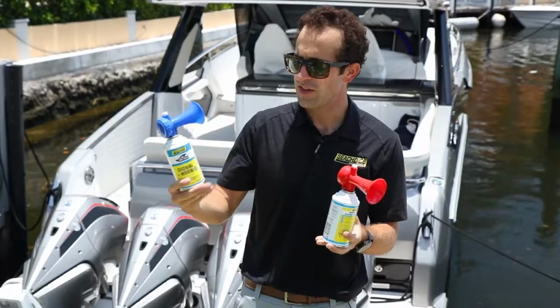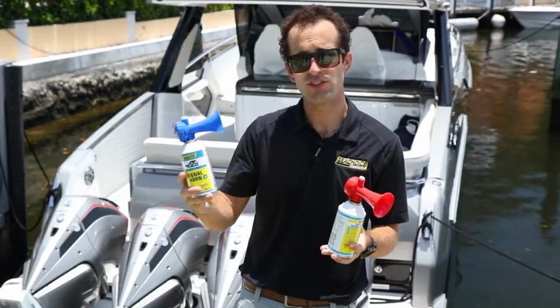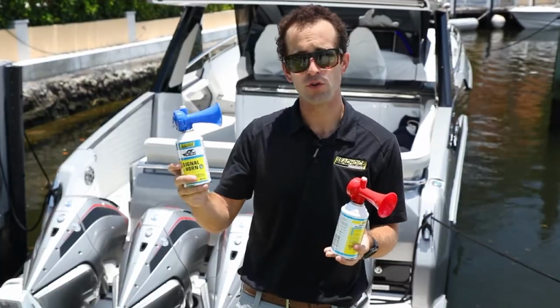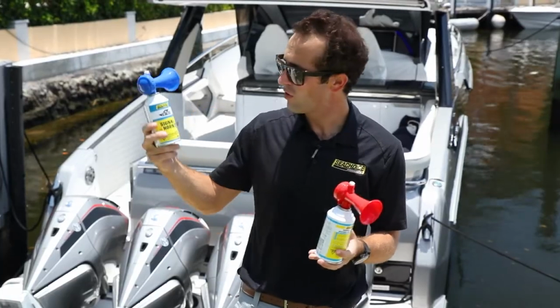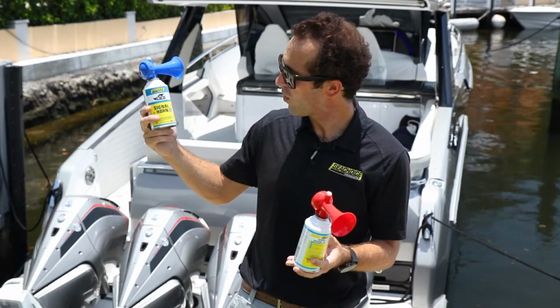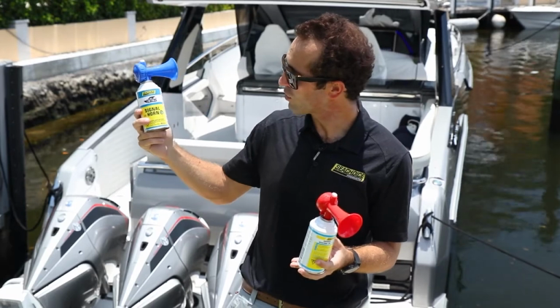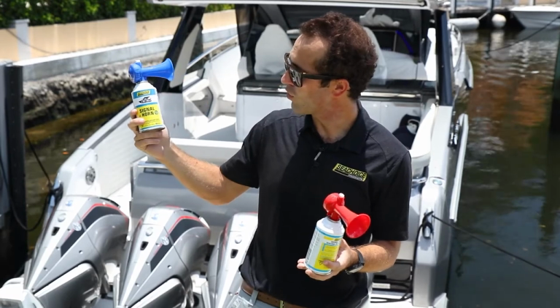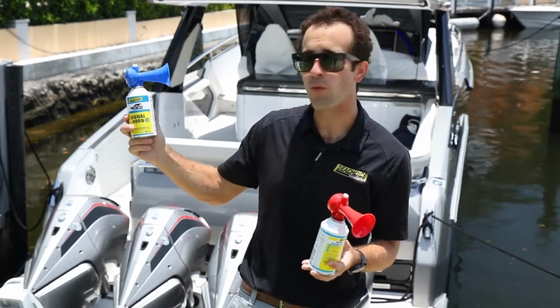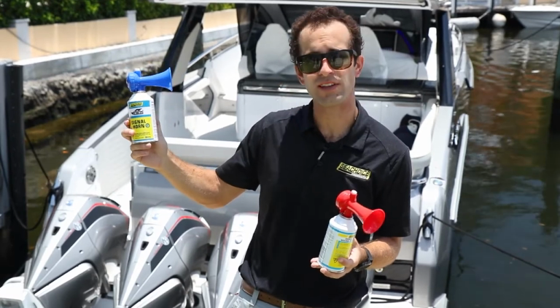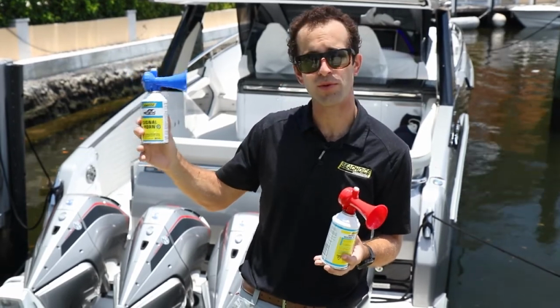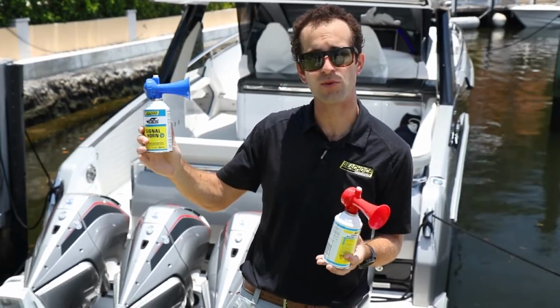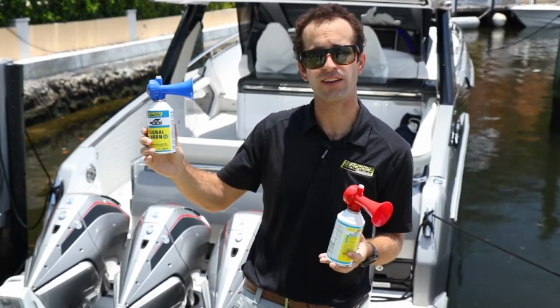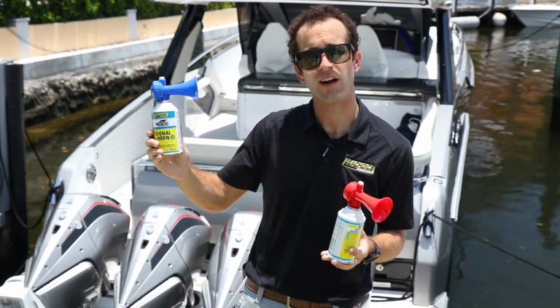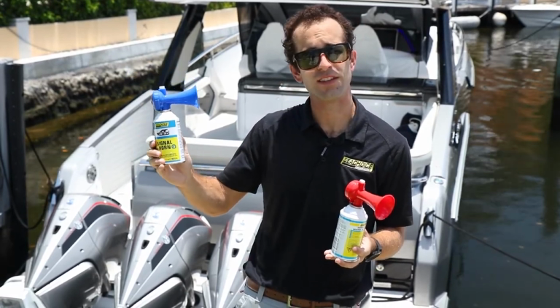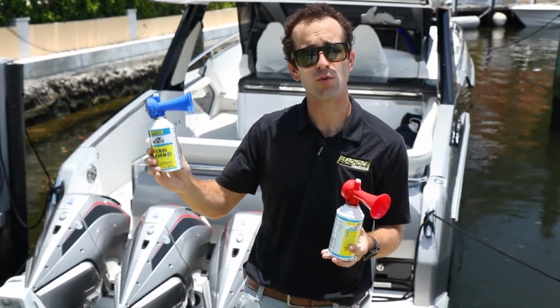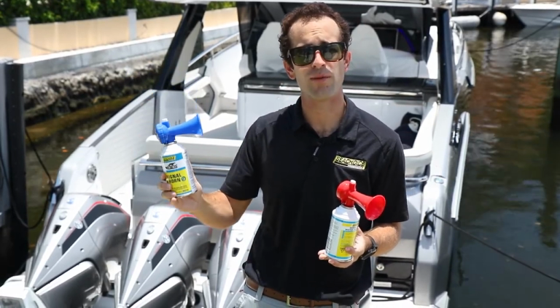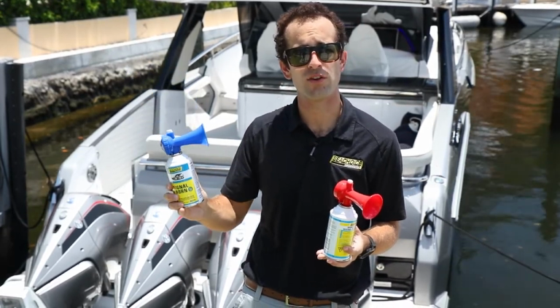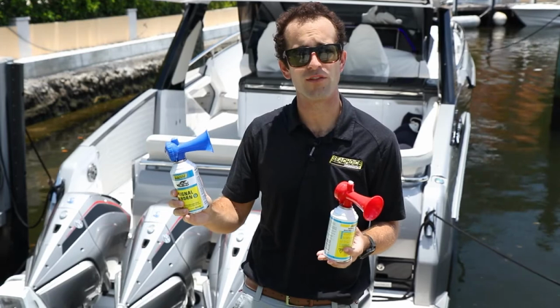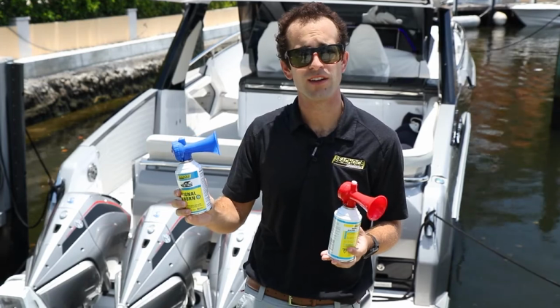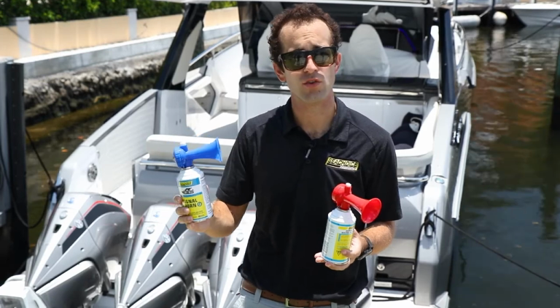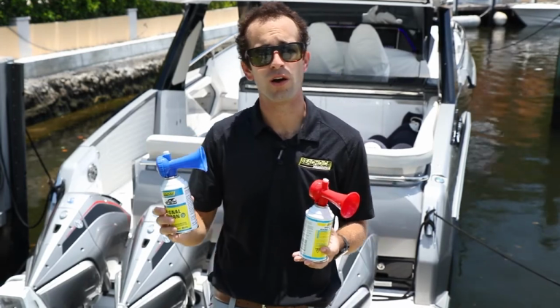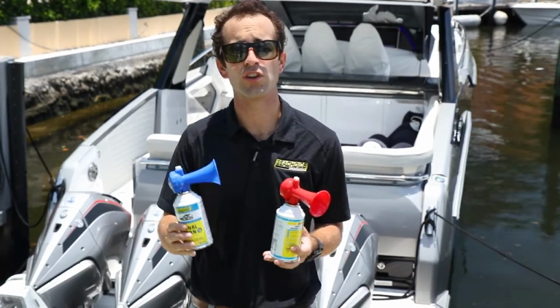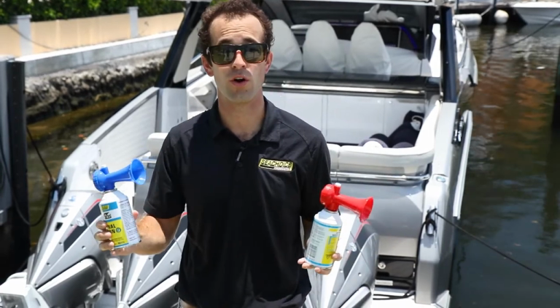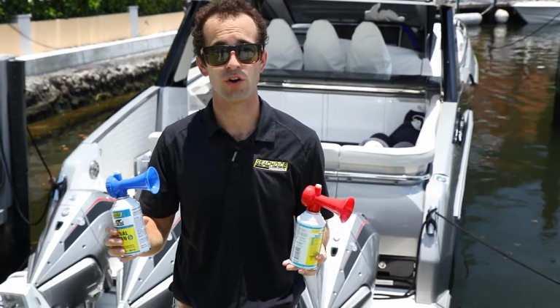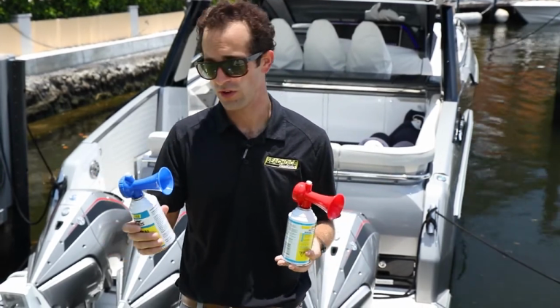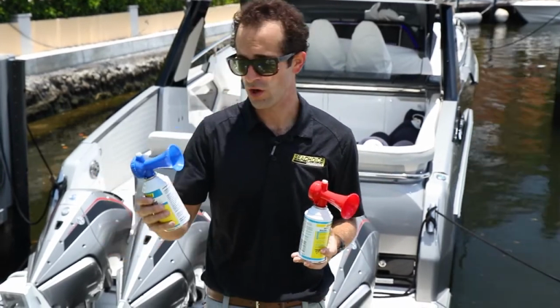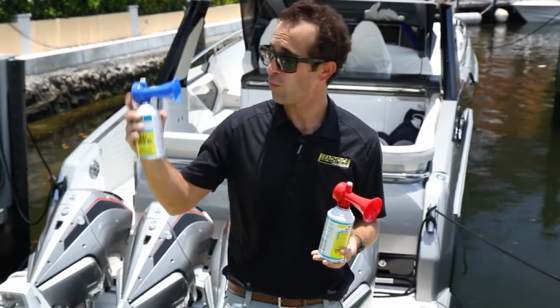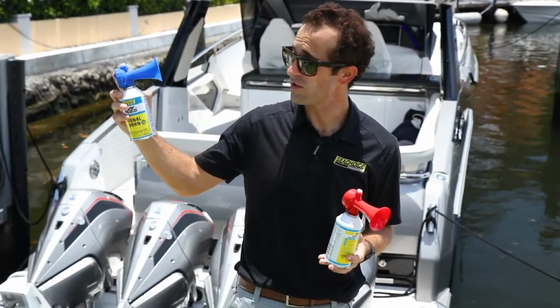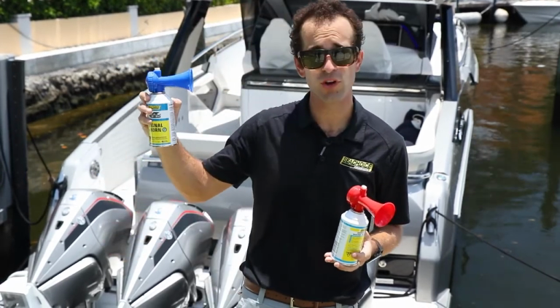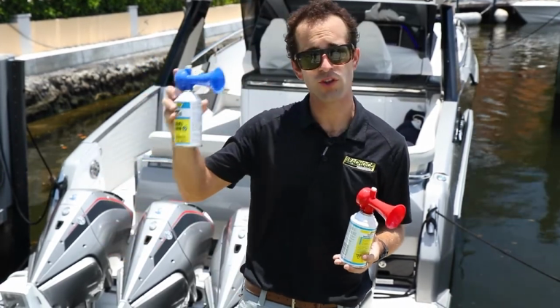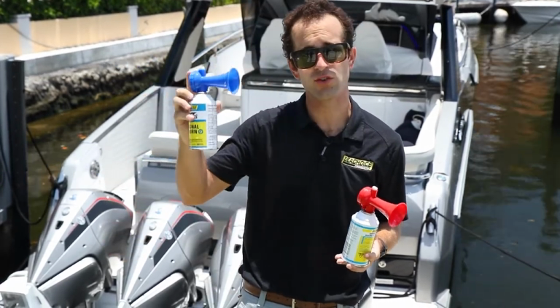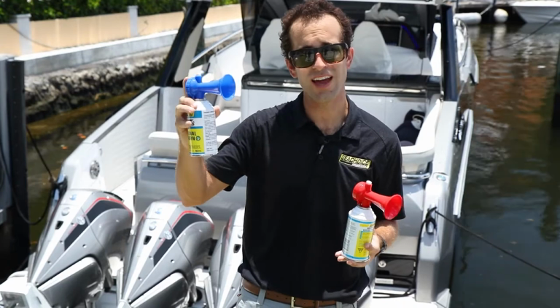This has the new ultra-low global warming potential propellant within it. This is a new requirement by the US government to reduce the harm to our ozone. So when you see the blue trumpet, you'll know that's the new gas.